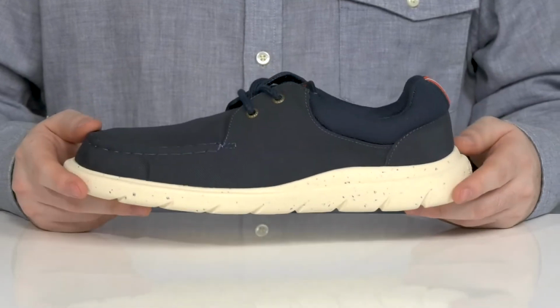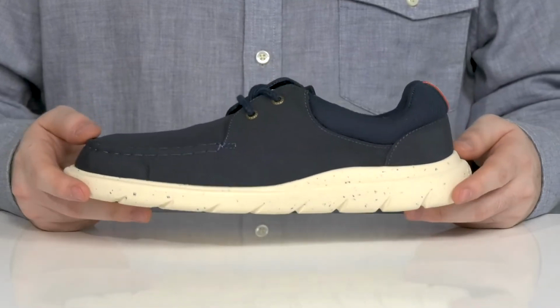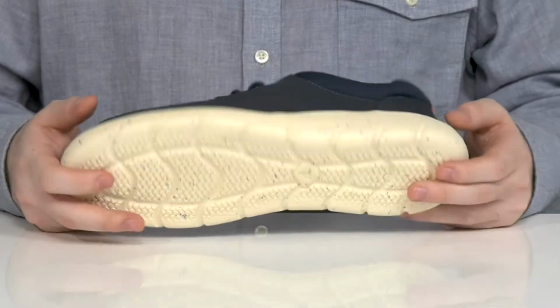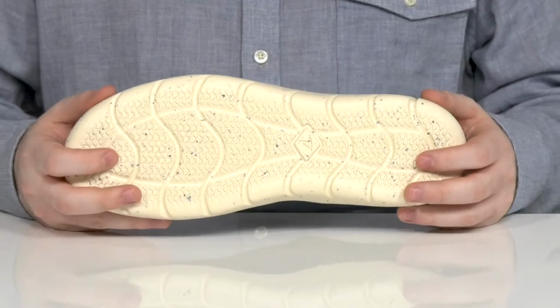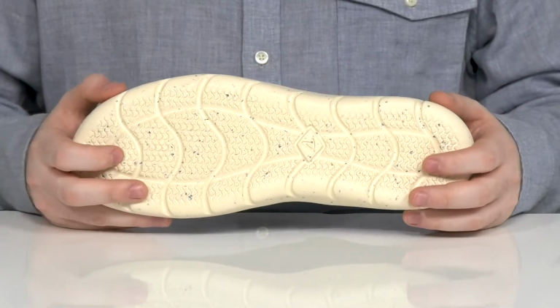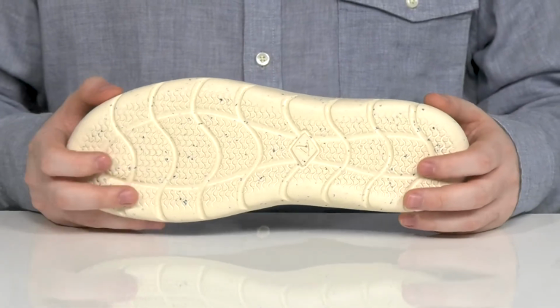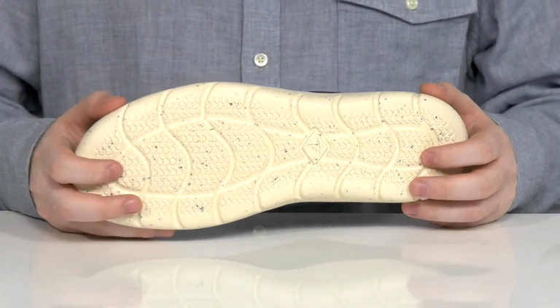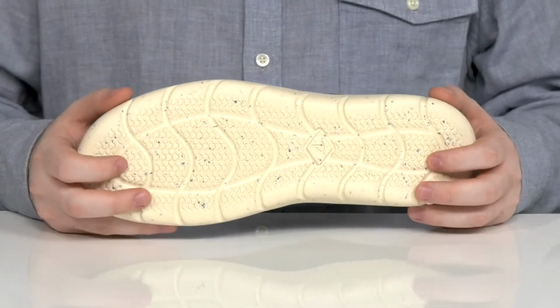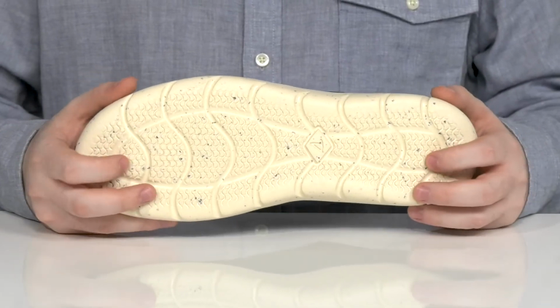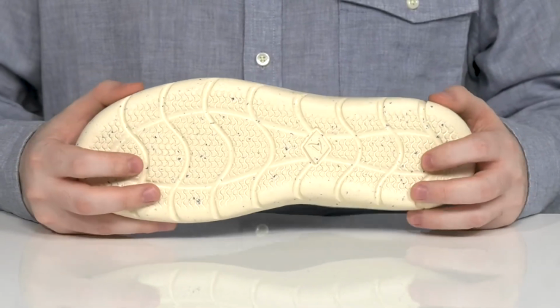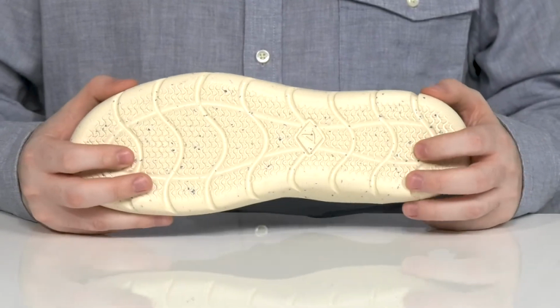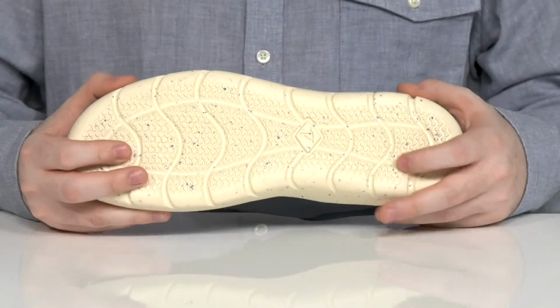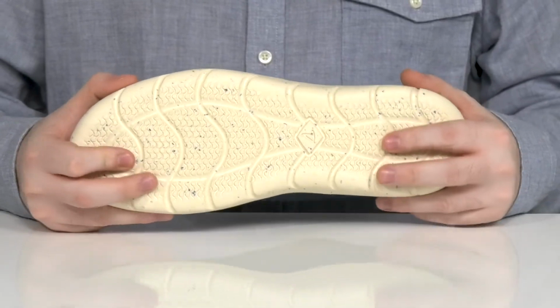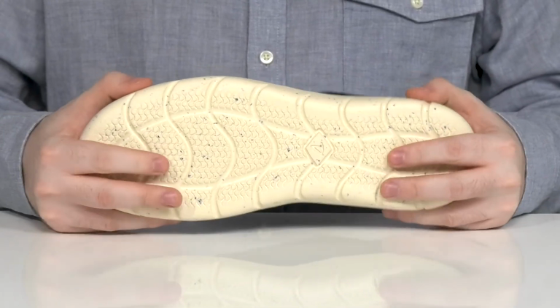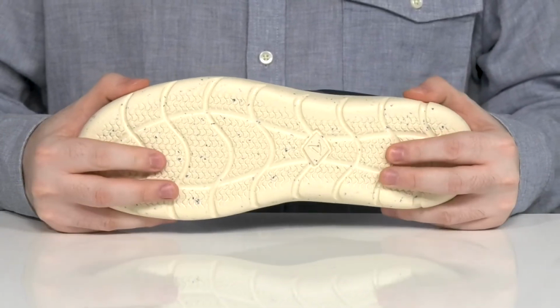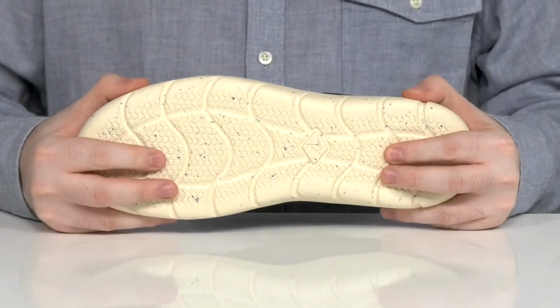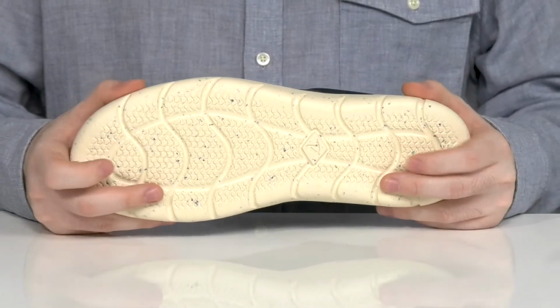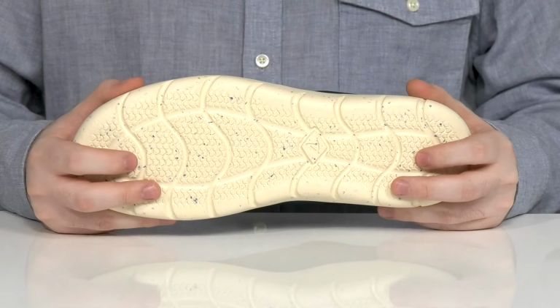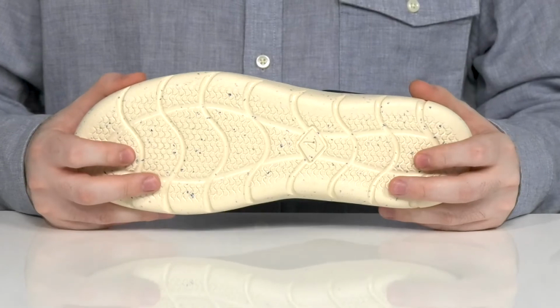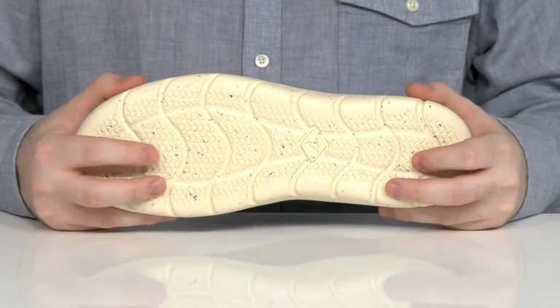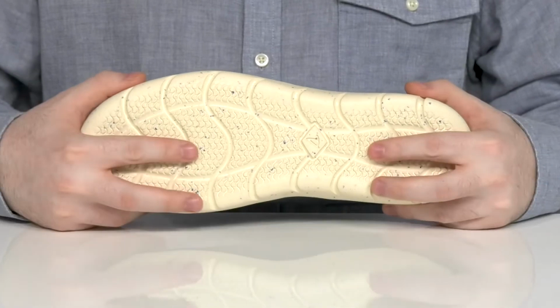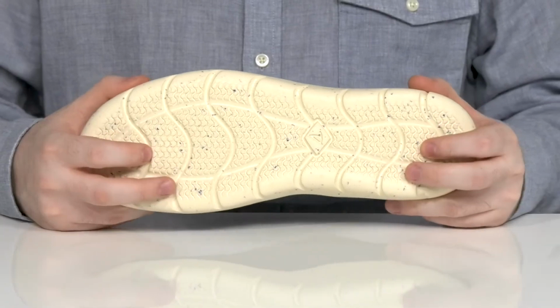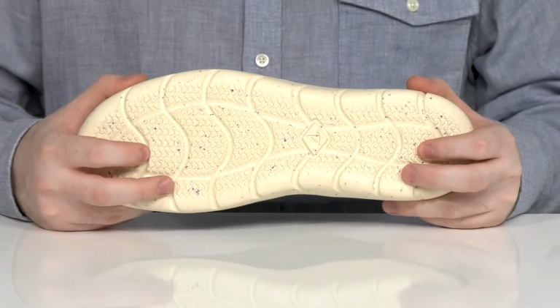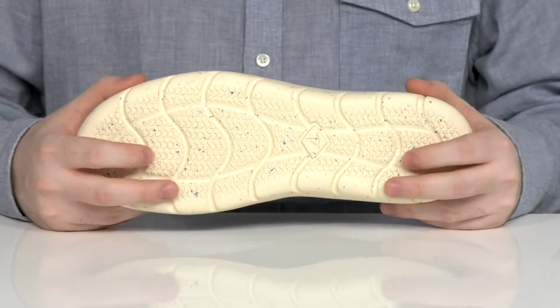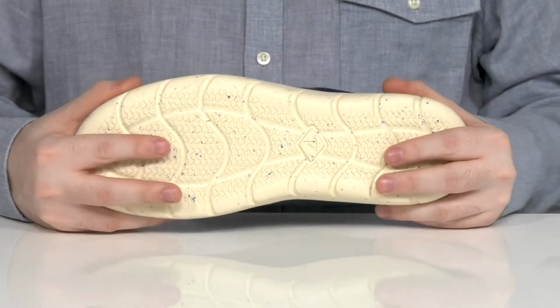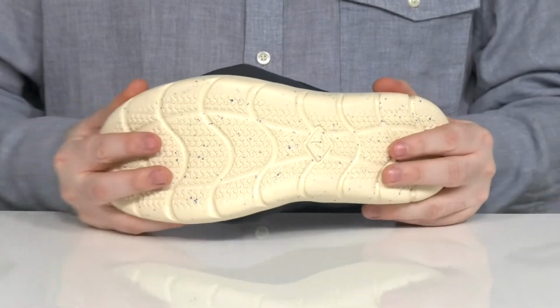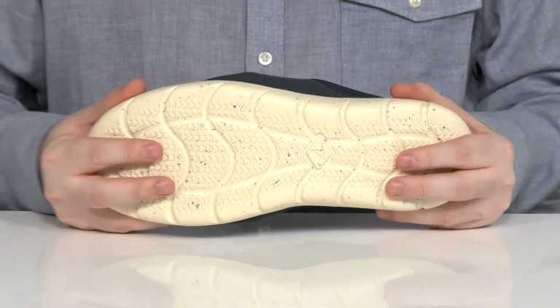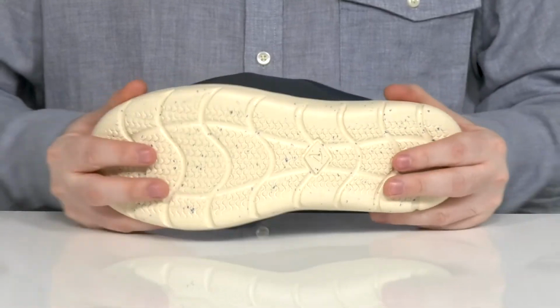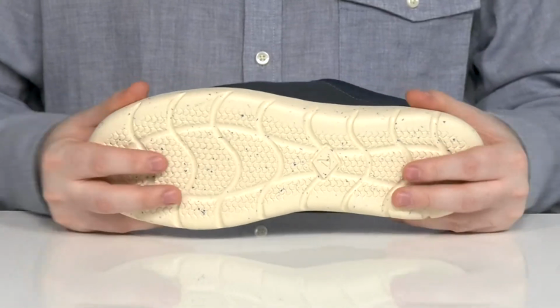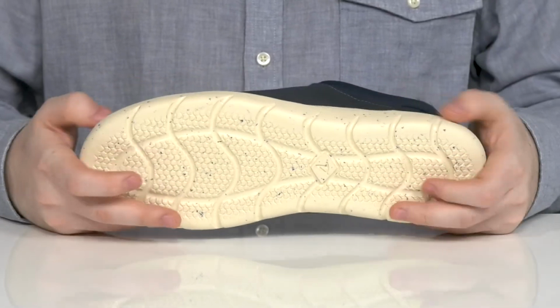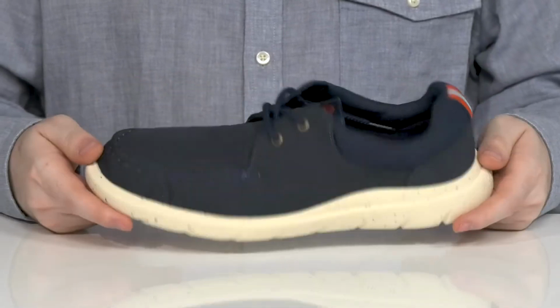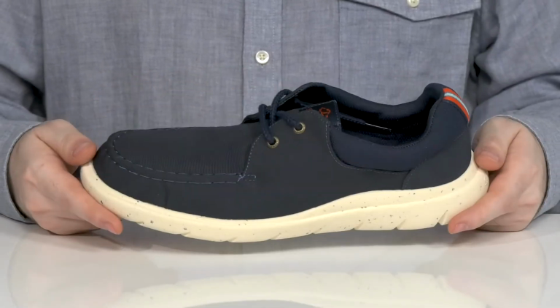Underneath it has a partially recycled EVA outsole that's very bouncy and responsive with a great grip, and it has plenty of flex as well.